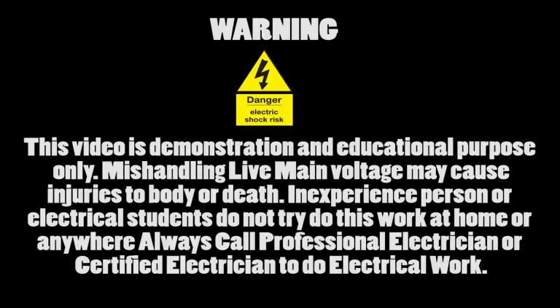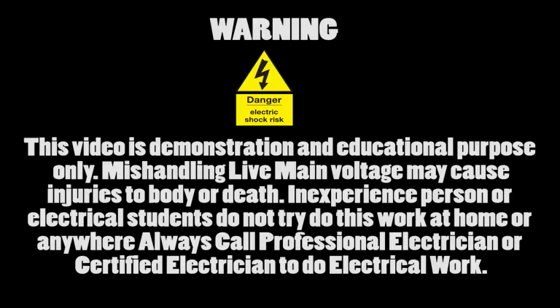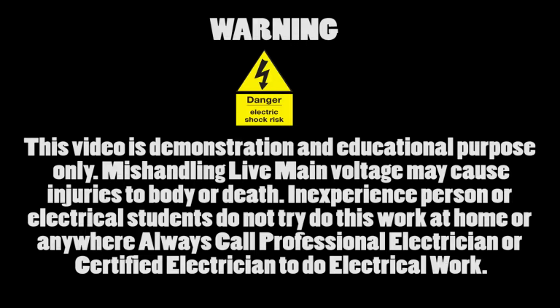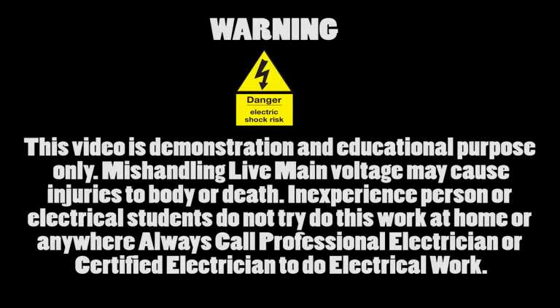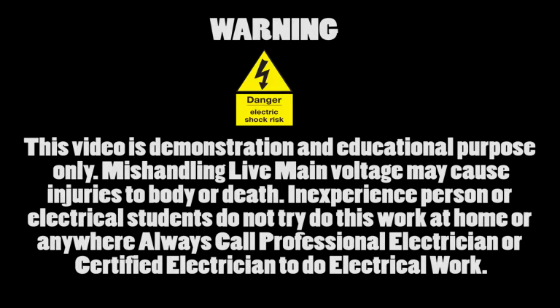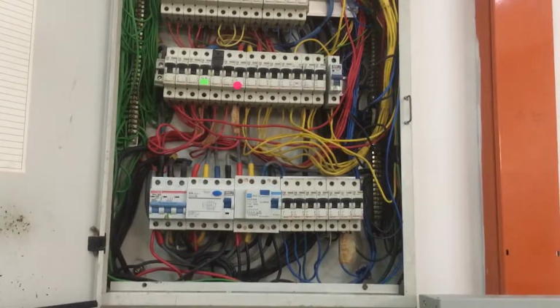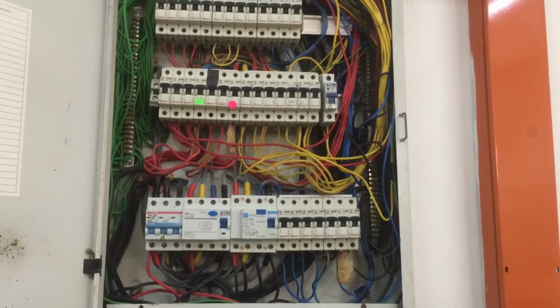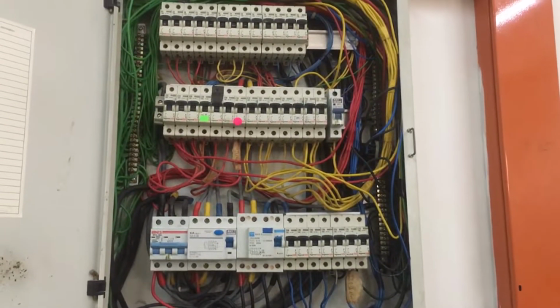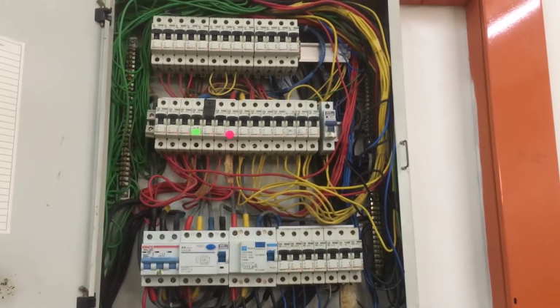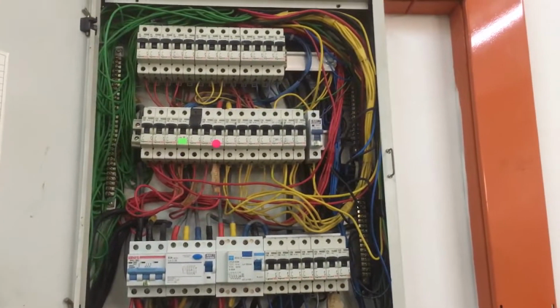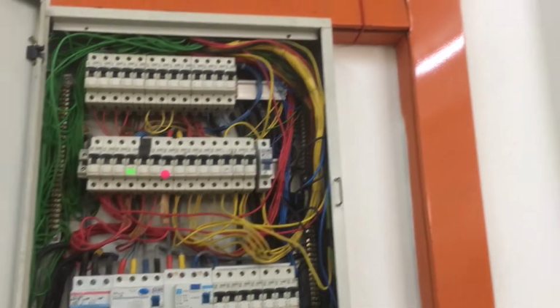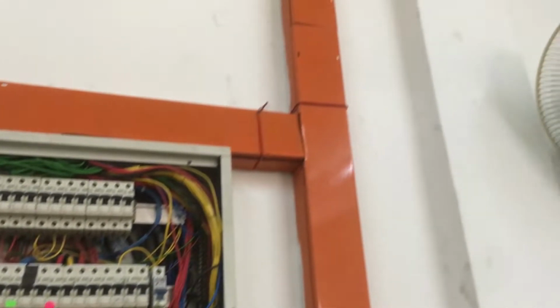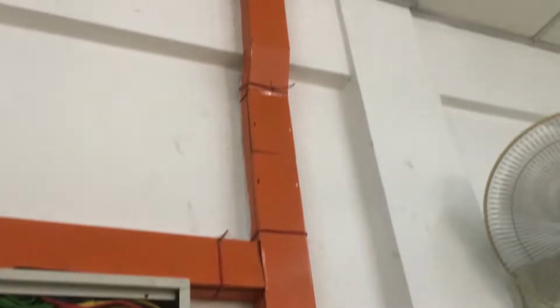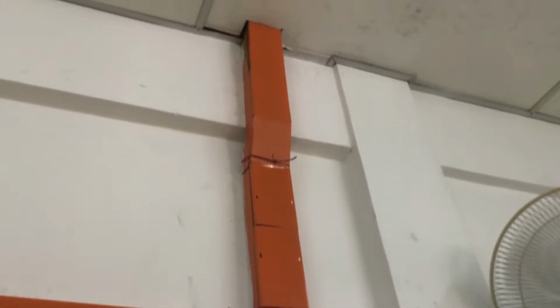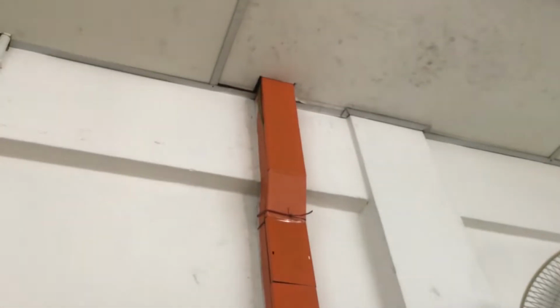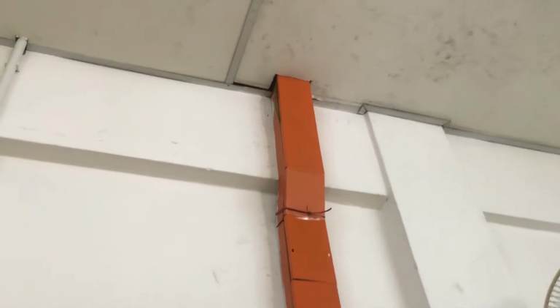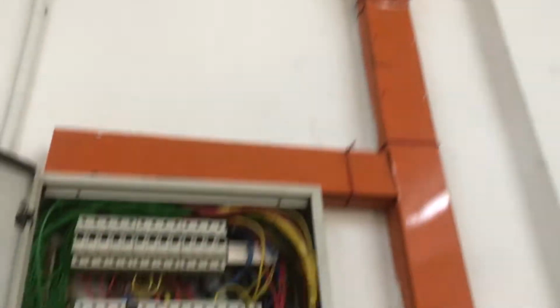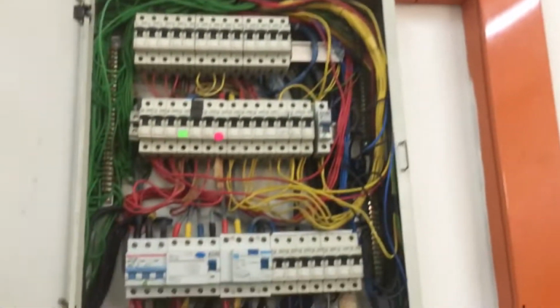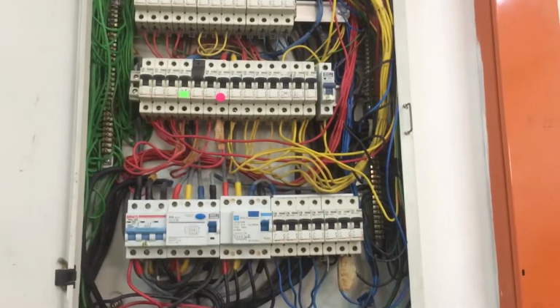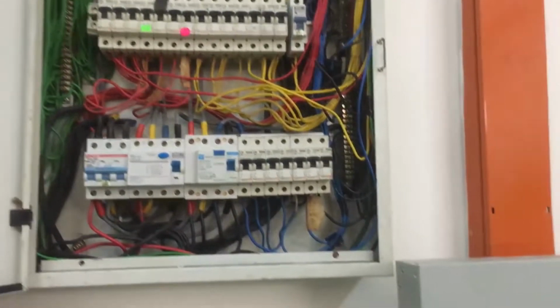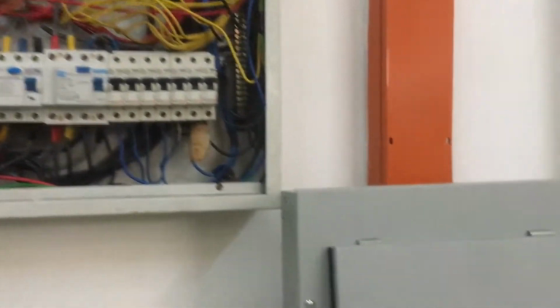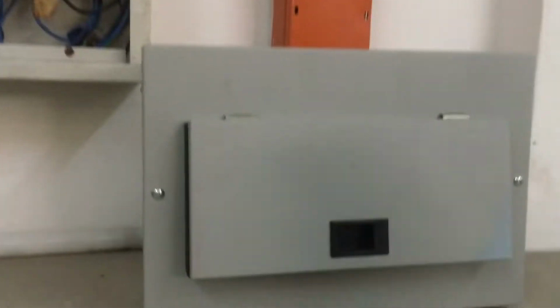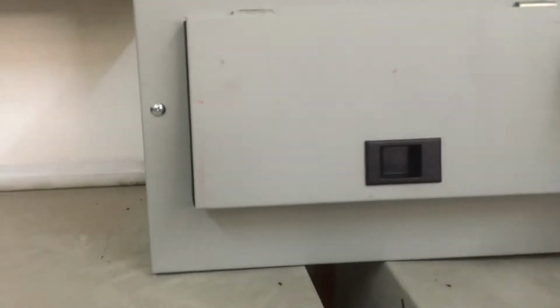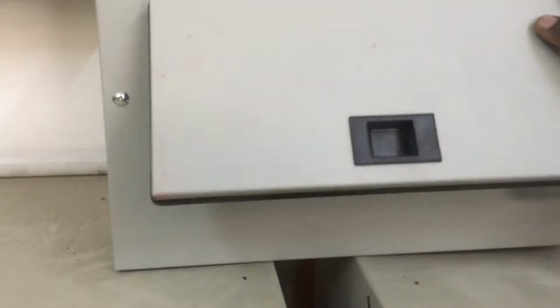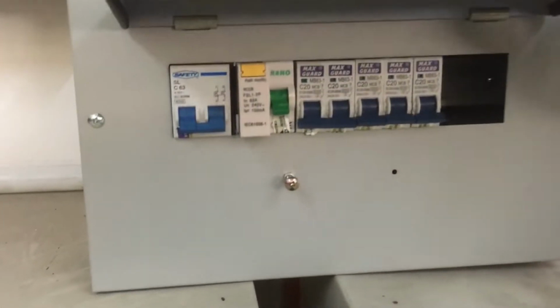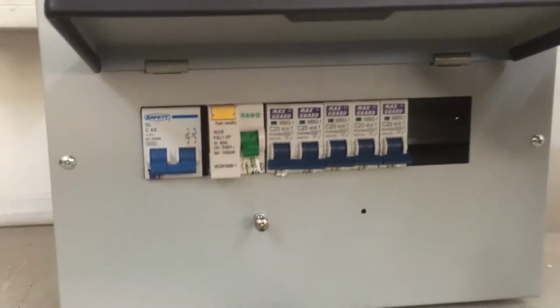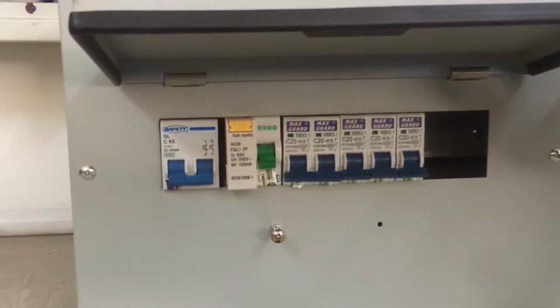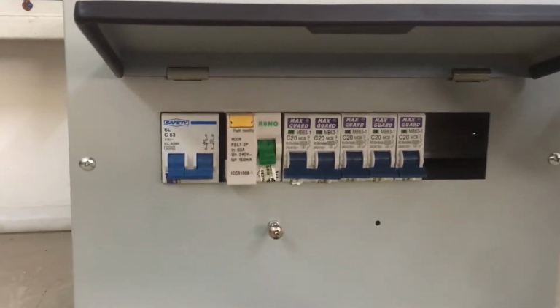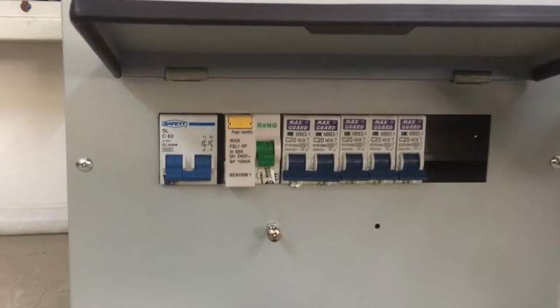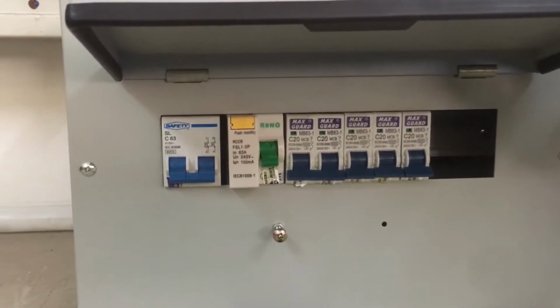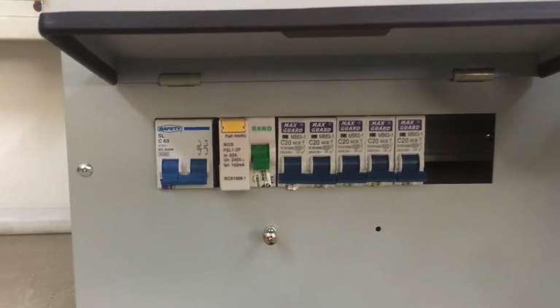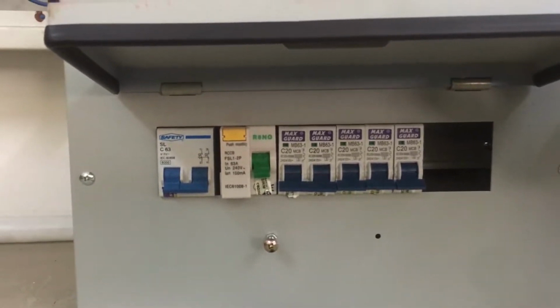This is a three-phase 63-amp distribution board, and I'm going to install a single-phase 63-amp distribution board with some wiring on top of the three-phase distribution board. Let's get it done.